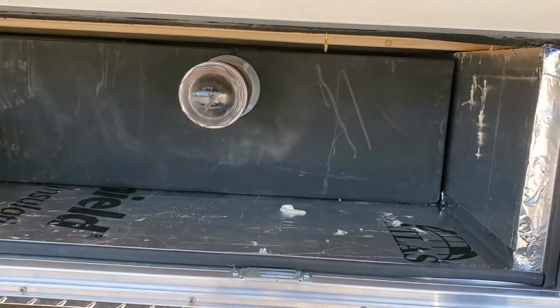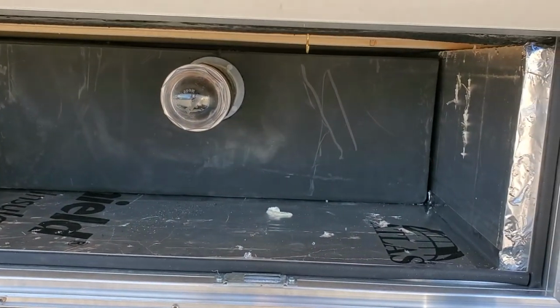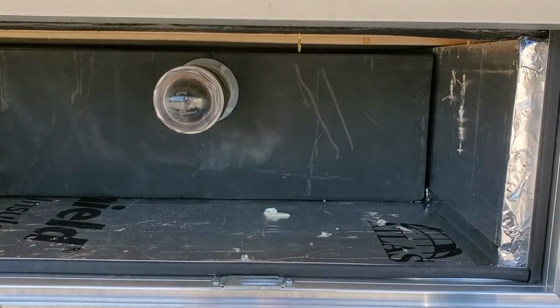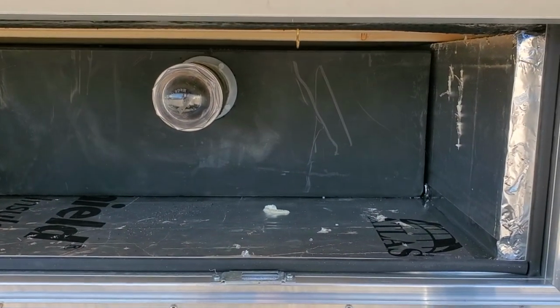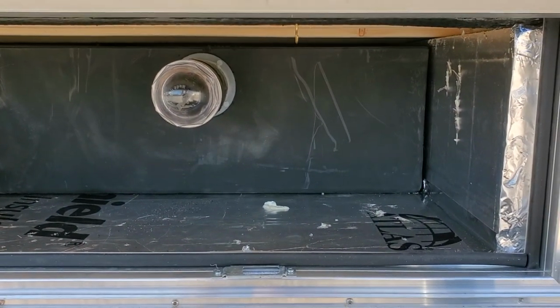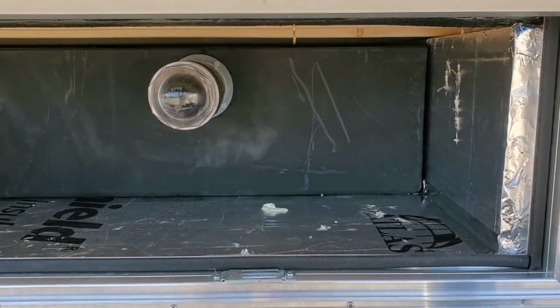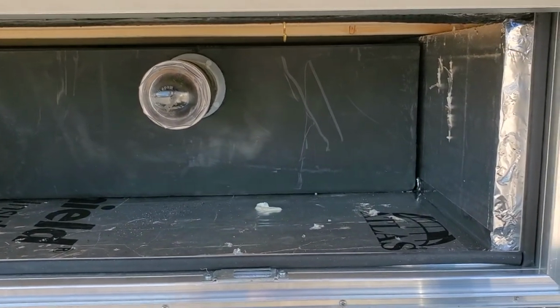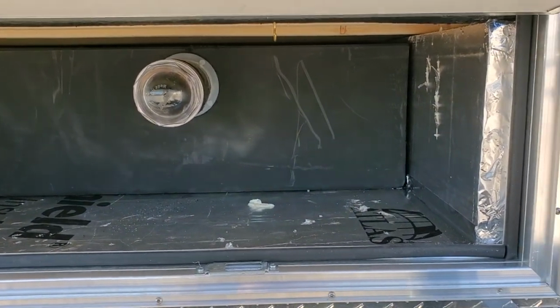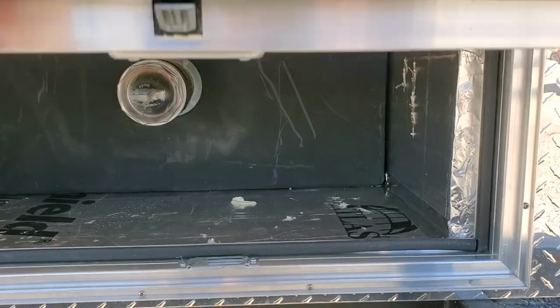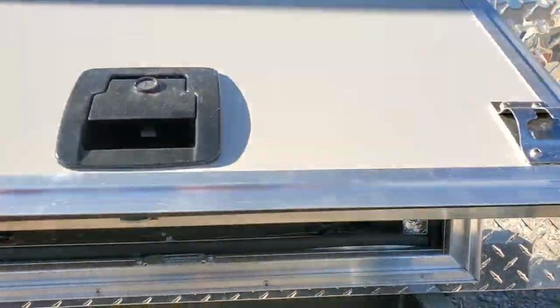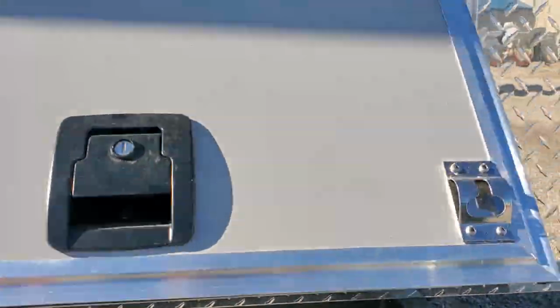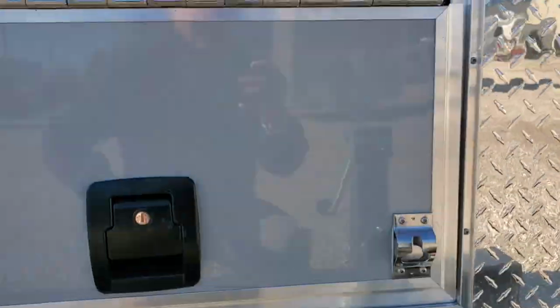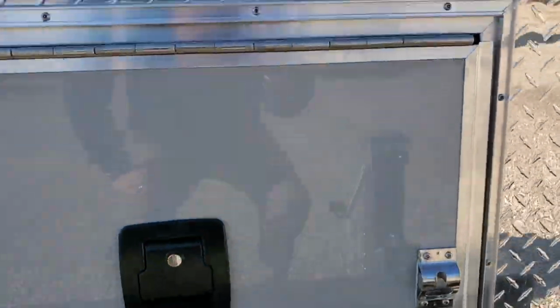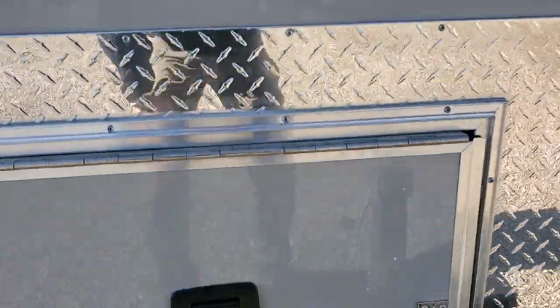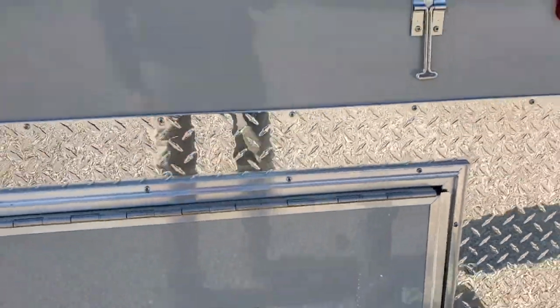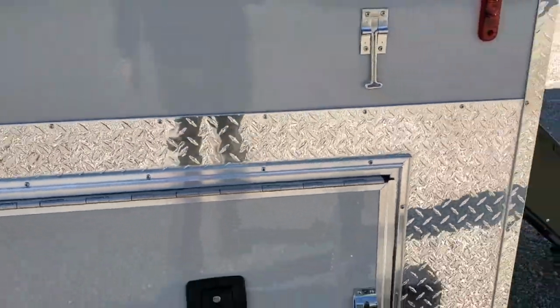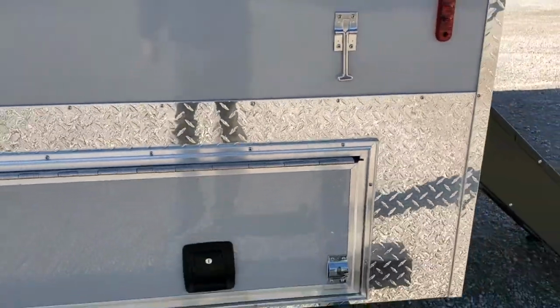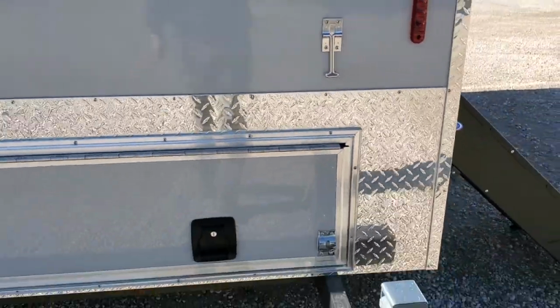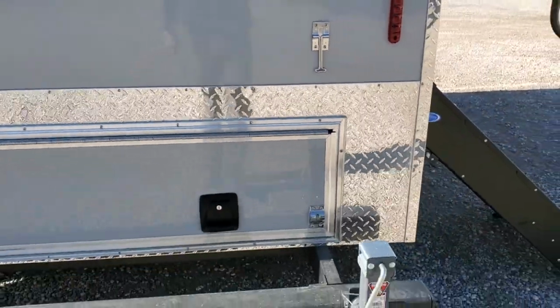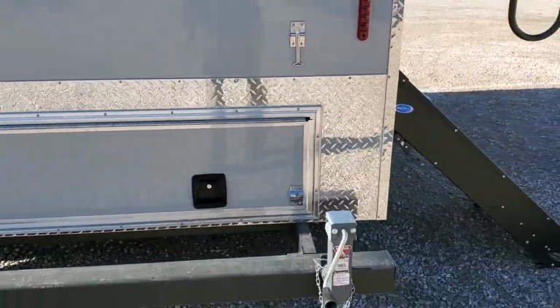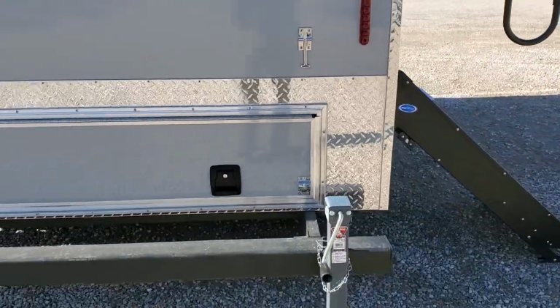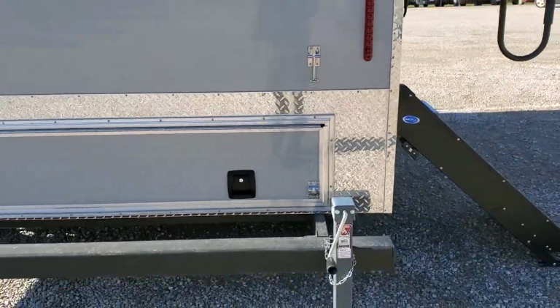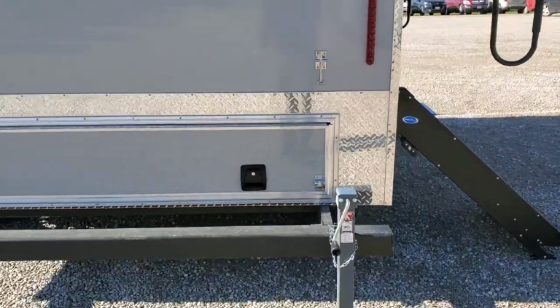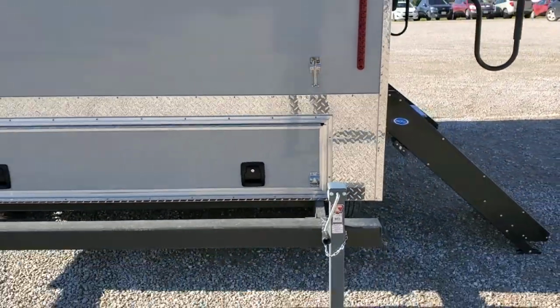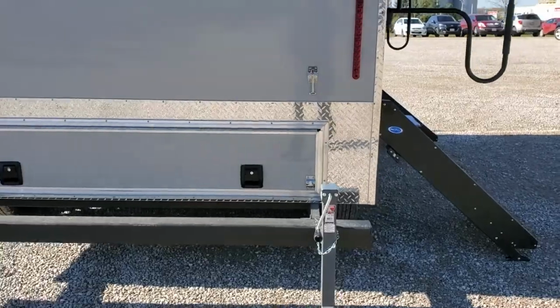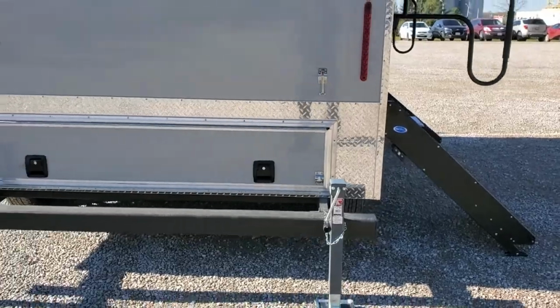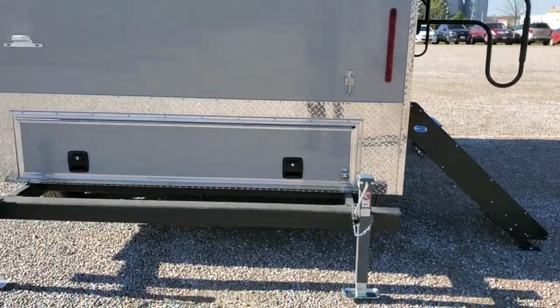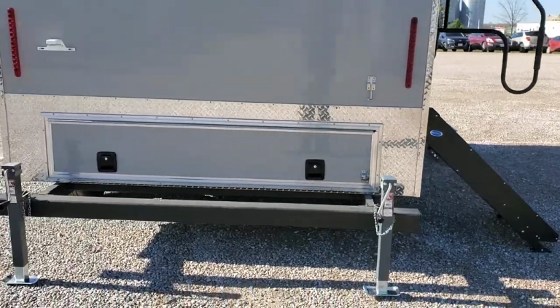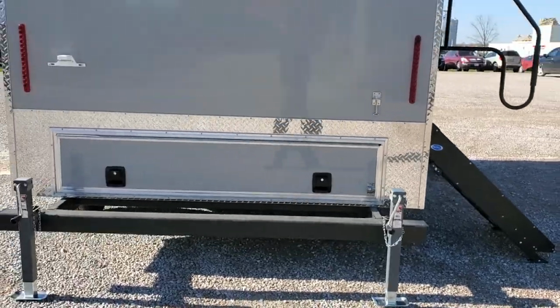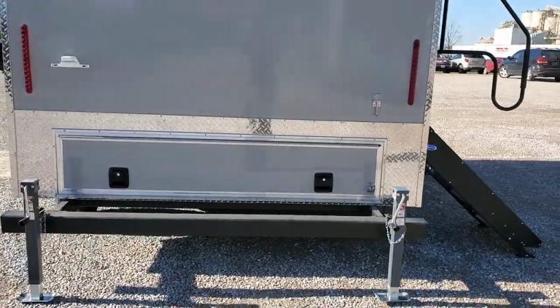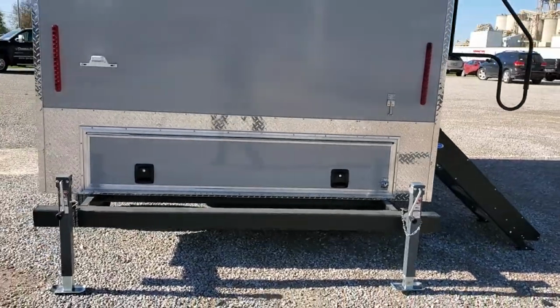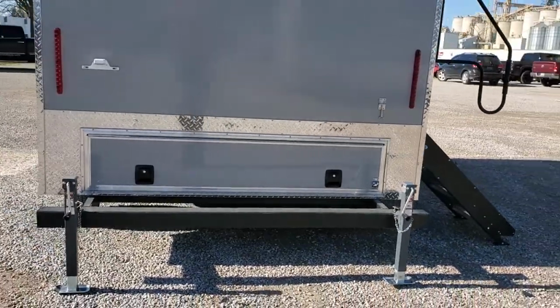You can see that this is a 450-gallon black water tank. It is insulated and has electric heating pads as well.